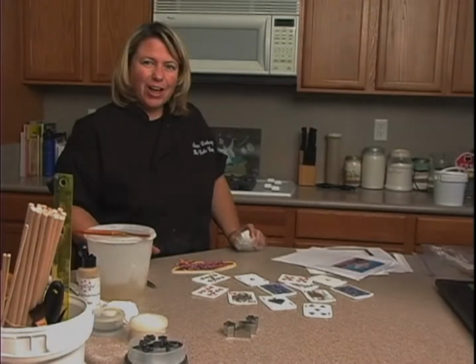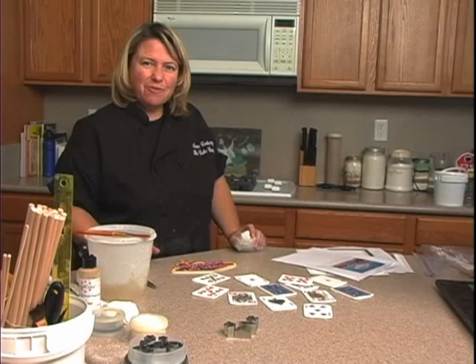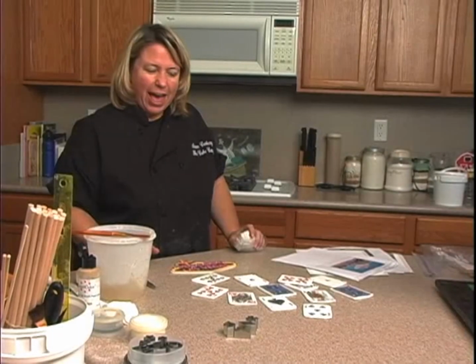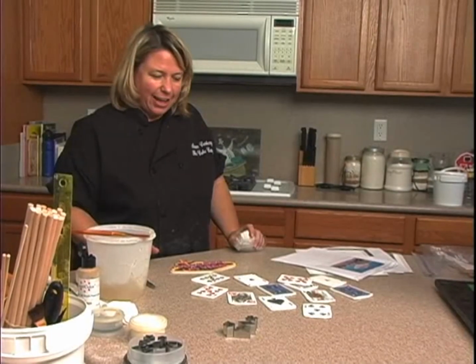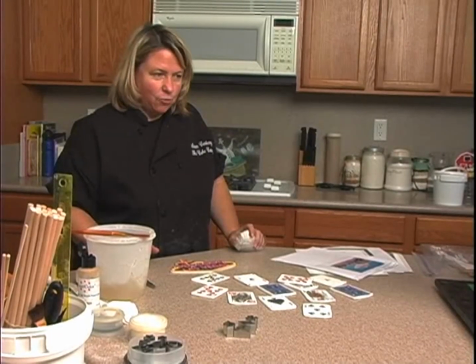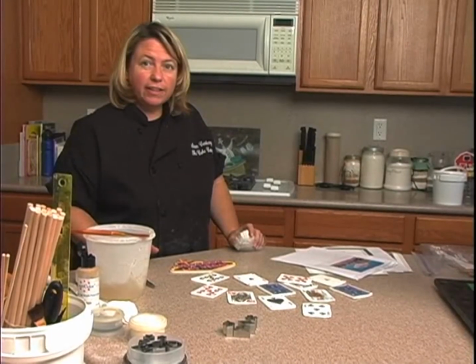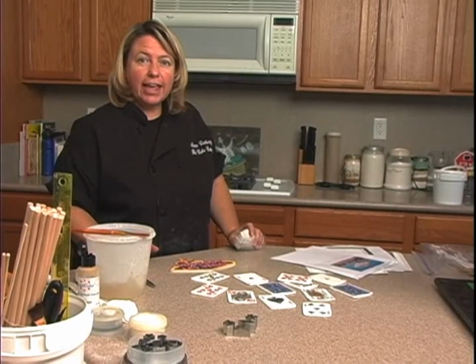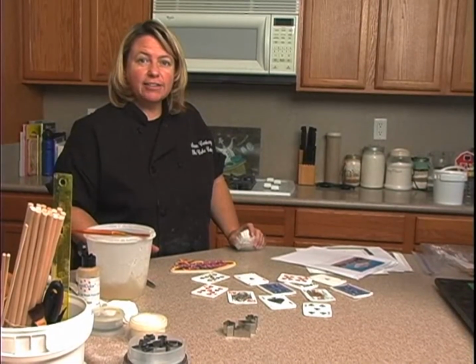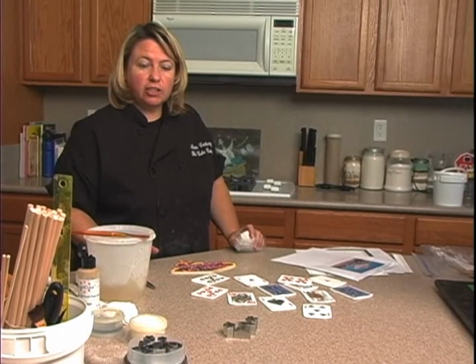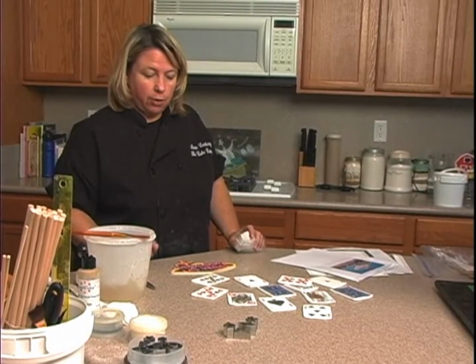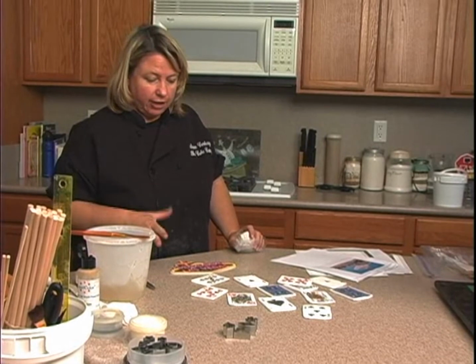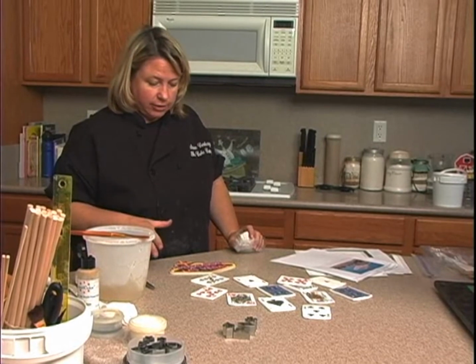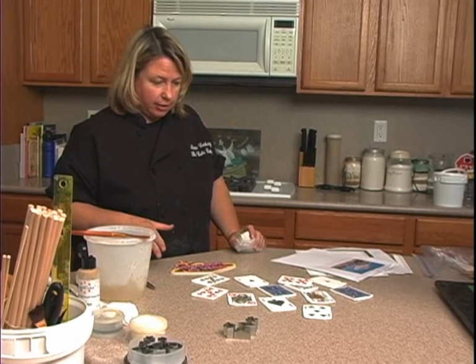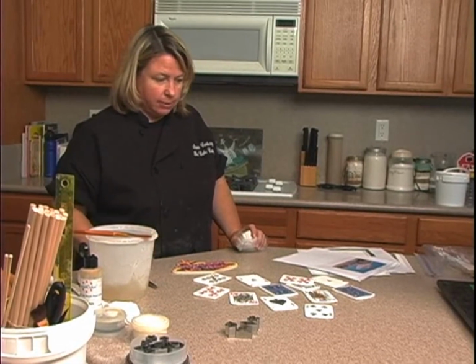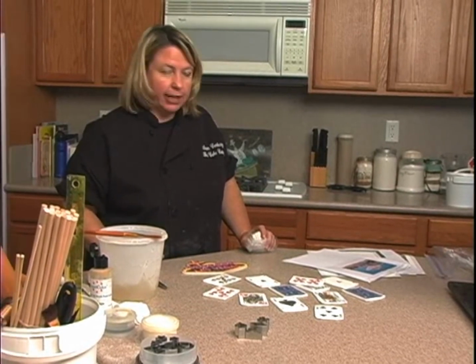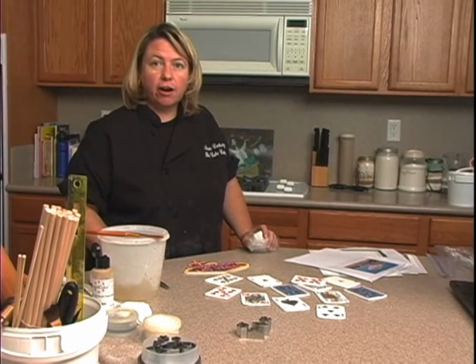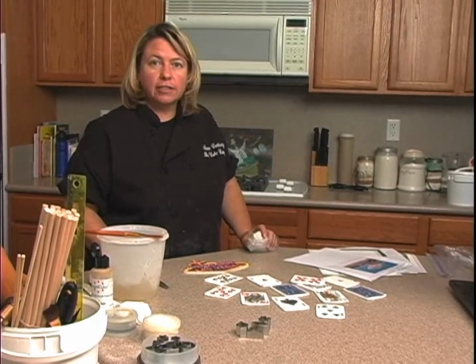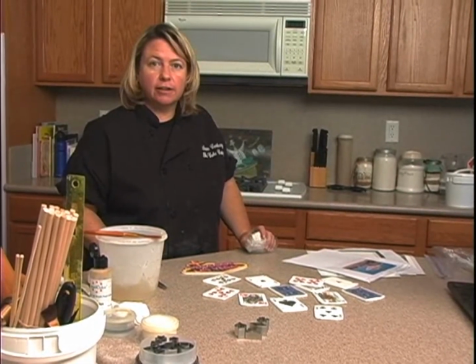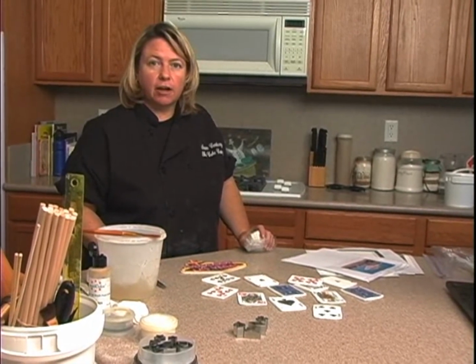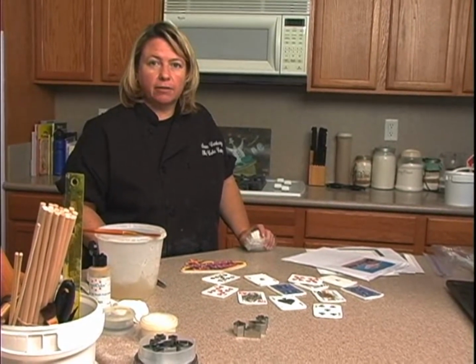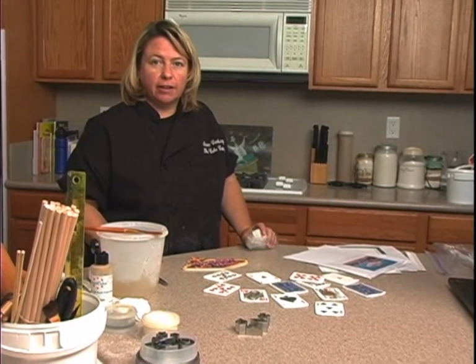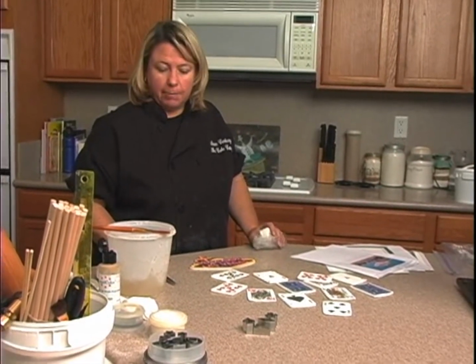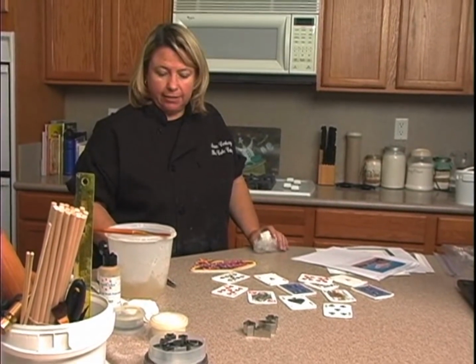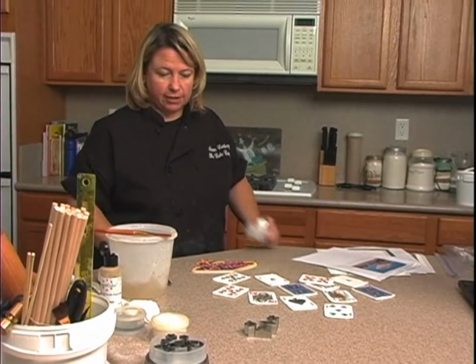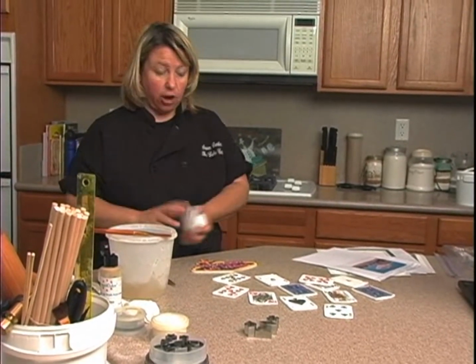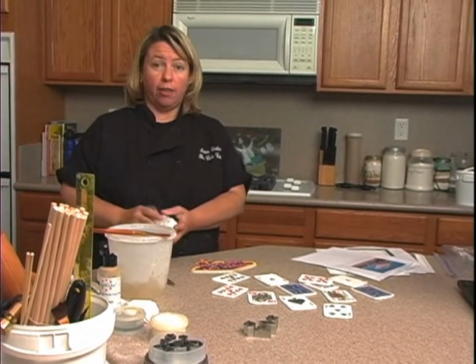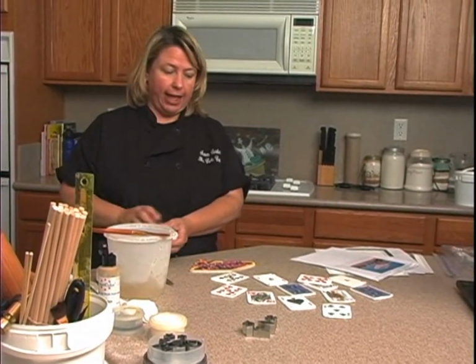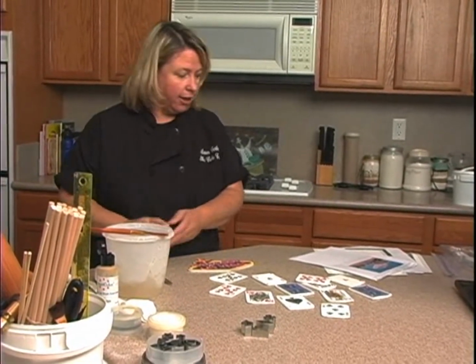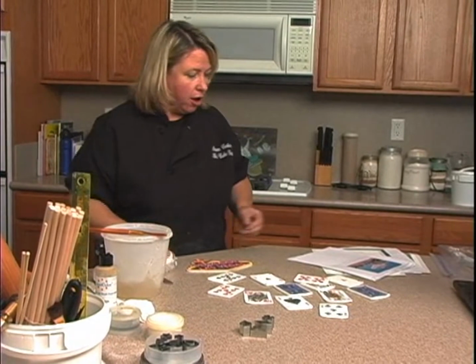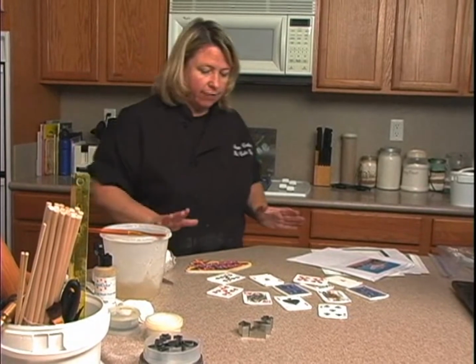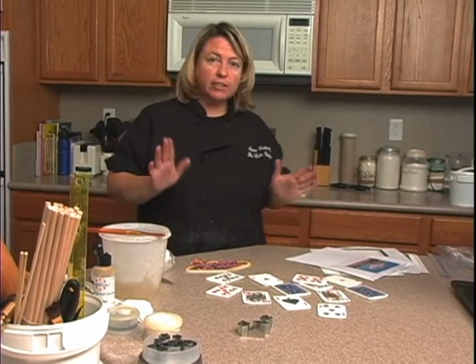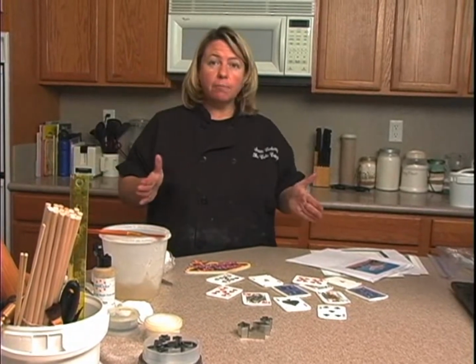Okay, we're back. While the cake is chilling, what we're going to do is work on the playing cards and talk about the money and things that are going to go on the cake.